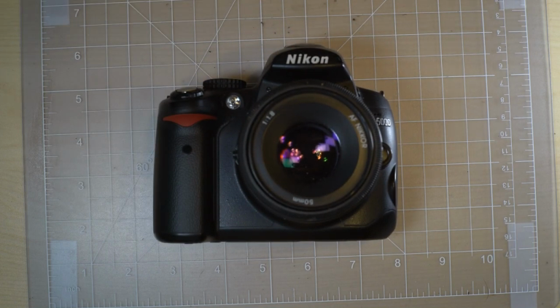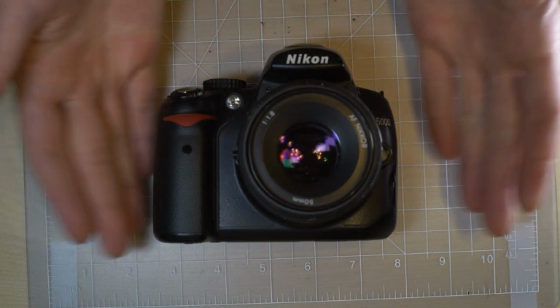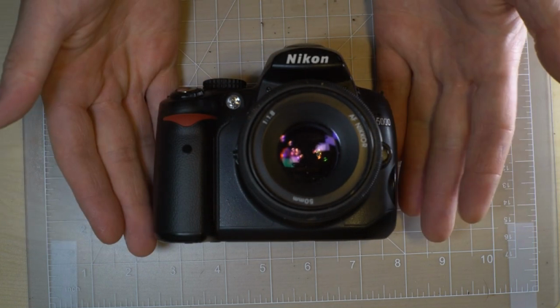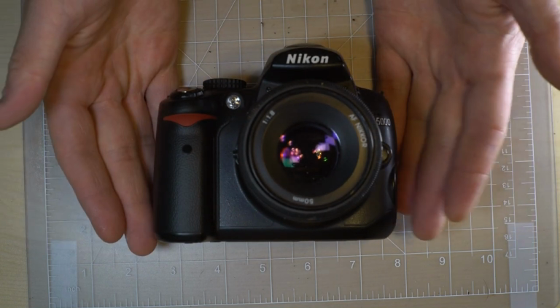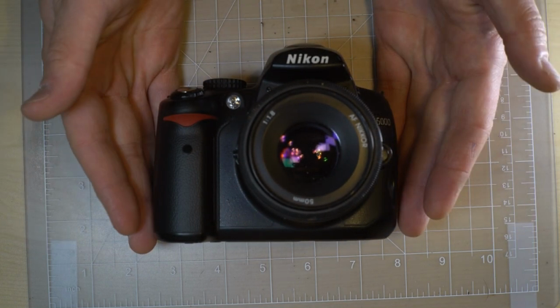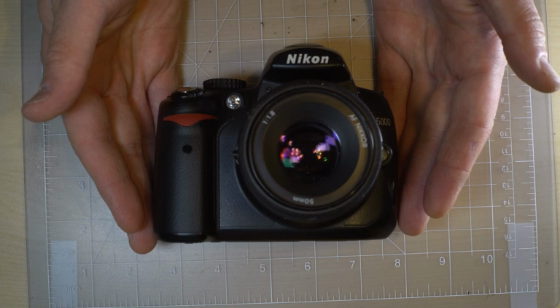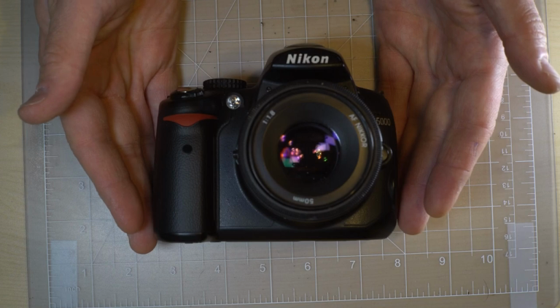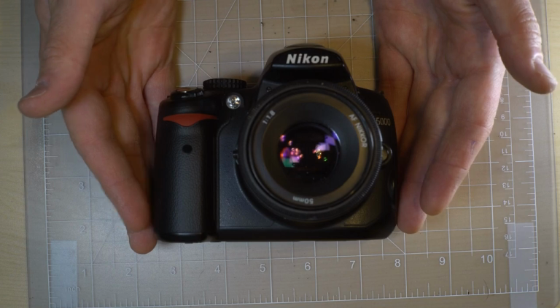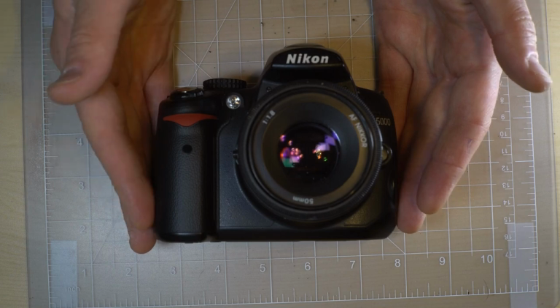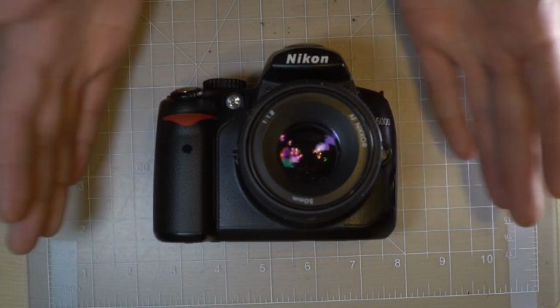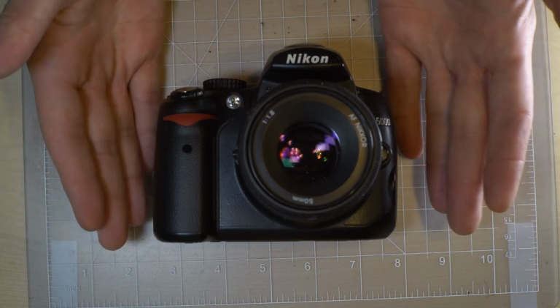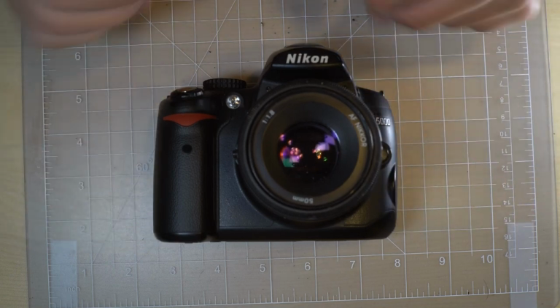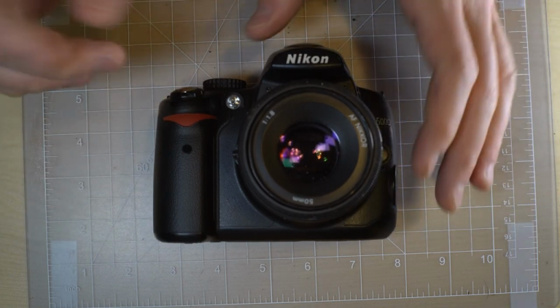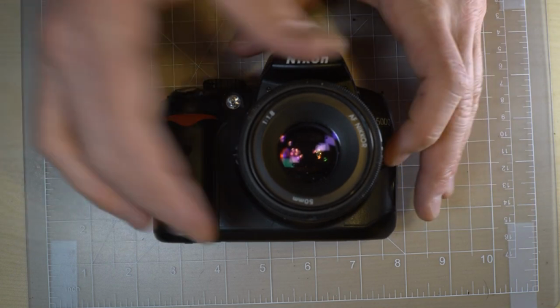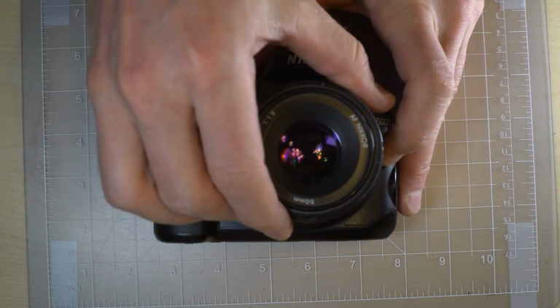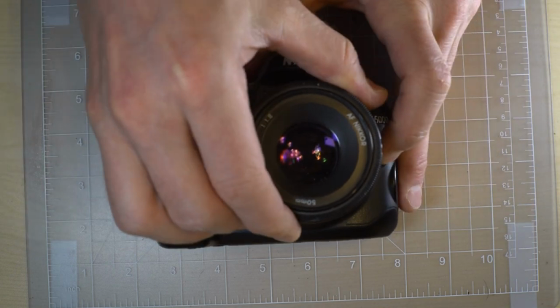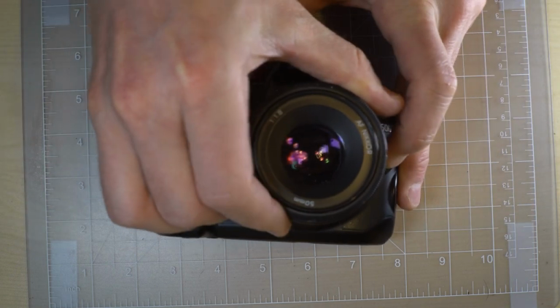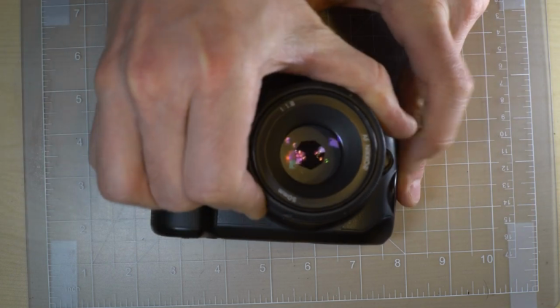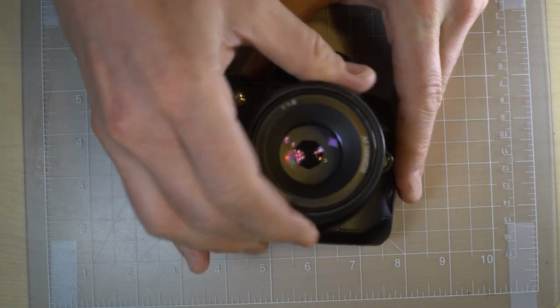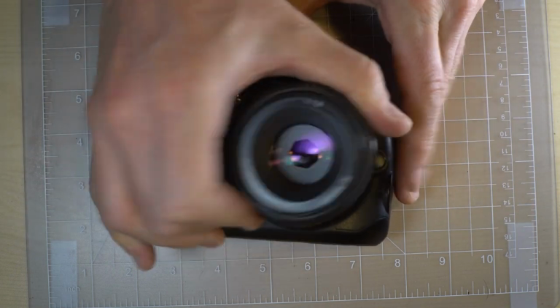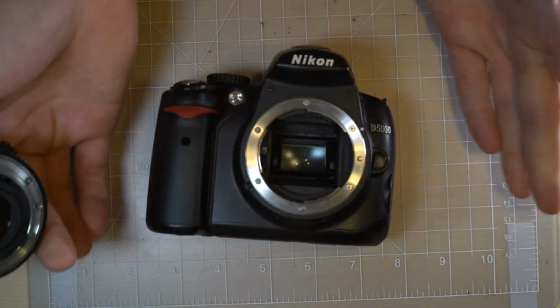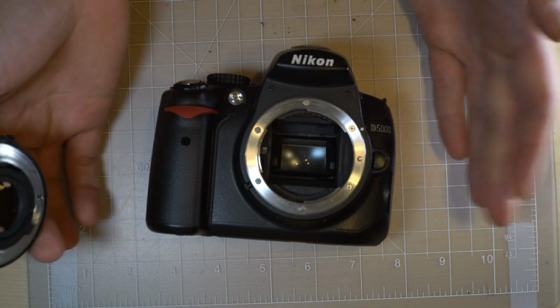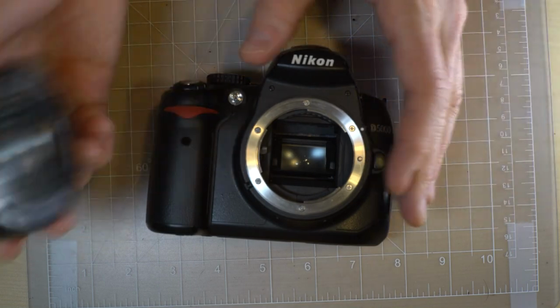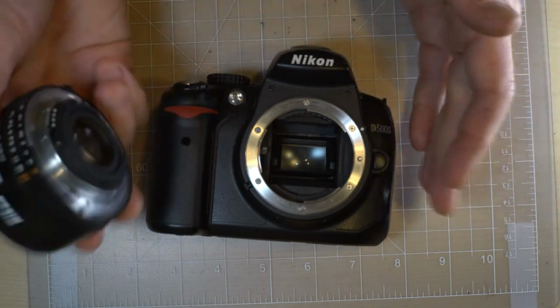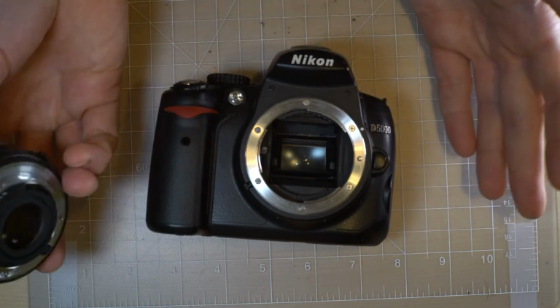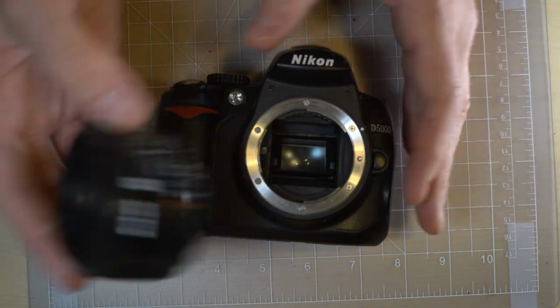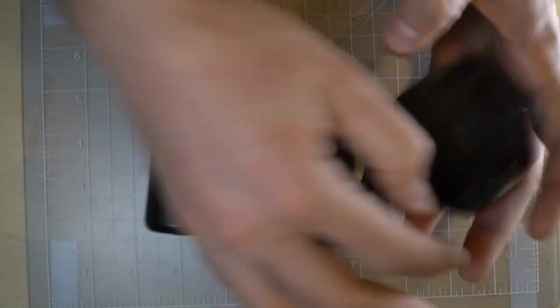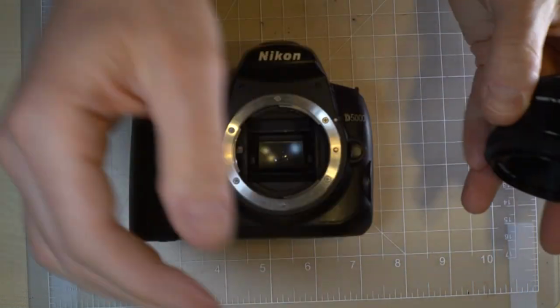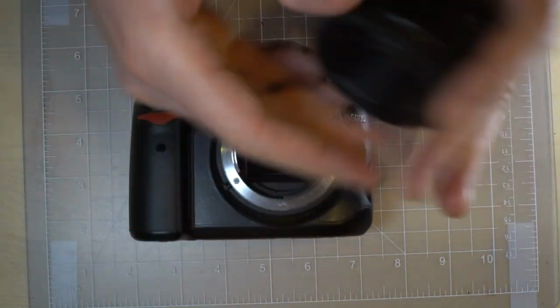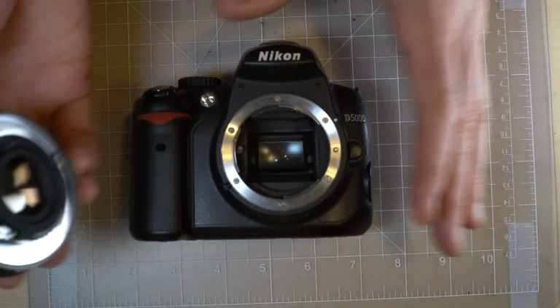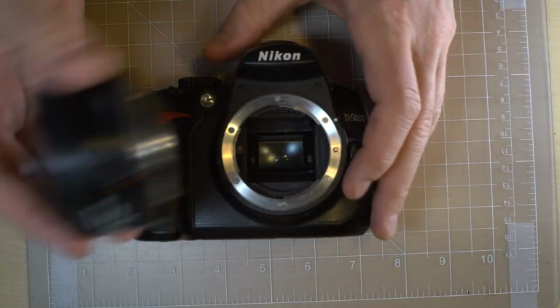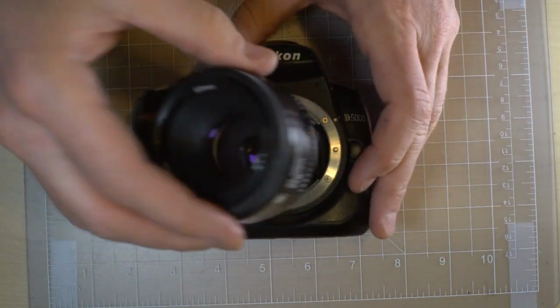The Nikon D5000 is an interchangeable lens DSLR. What that means is the lenses can be taken off and put back on at any time when you're not taking a photo without issue.